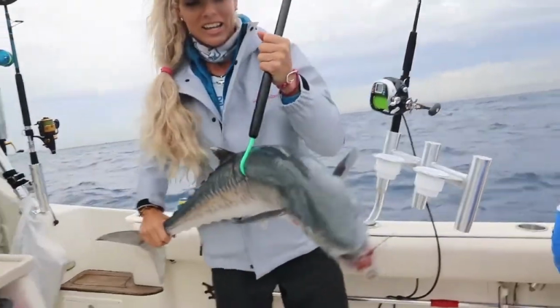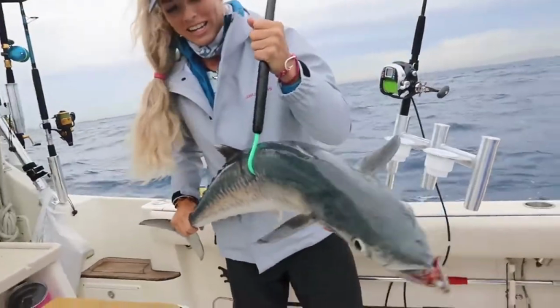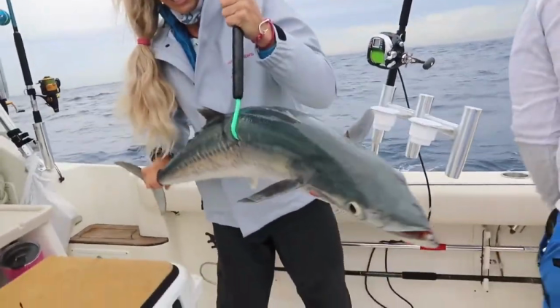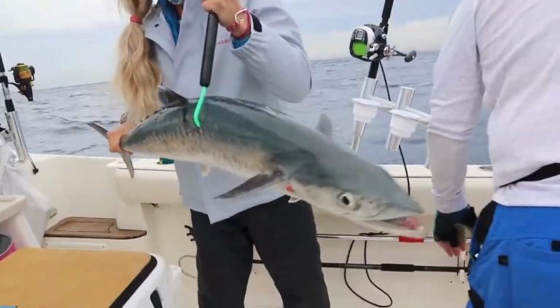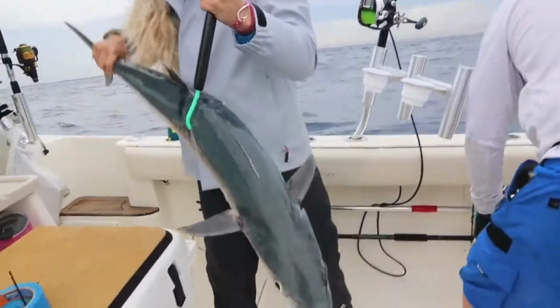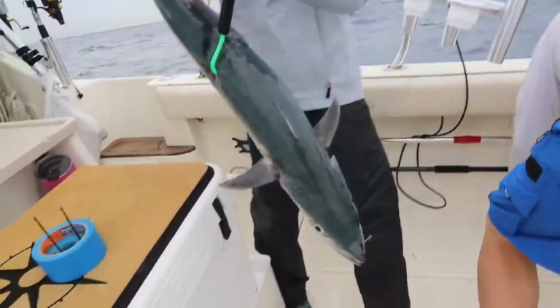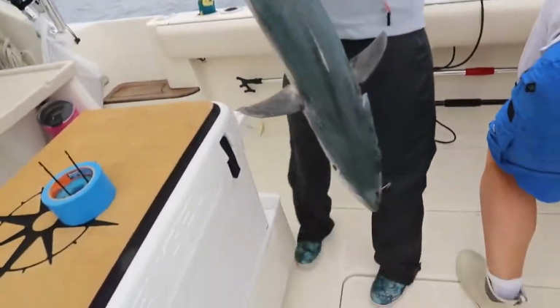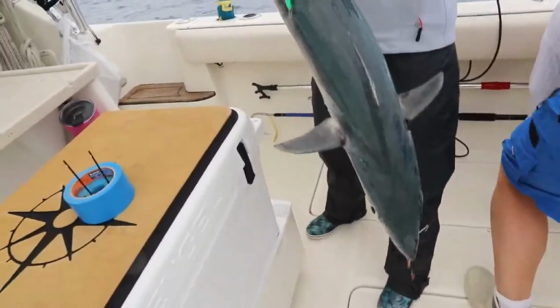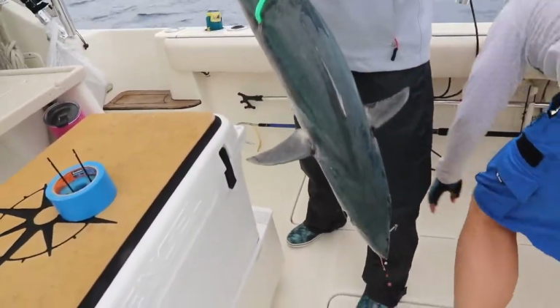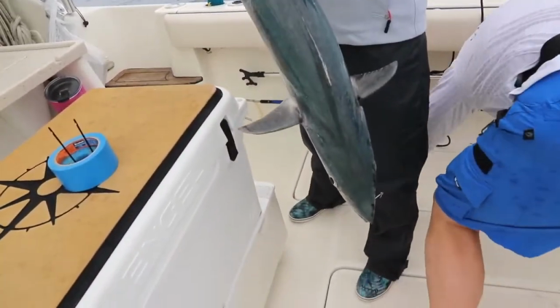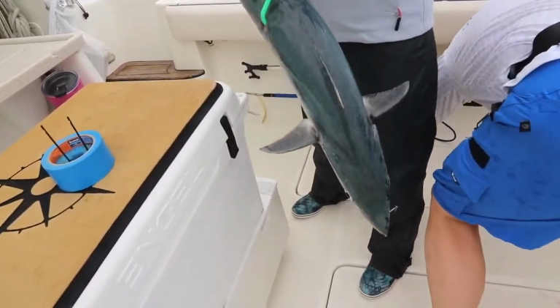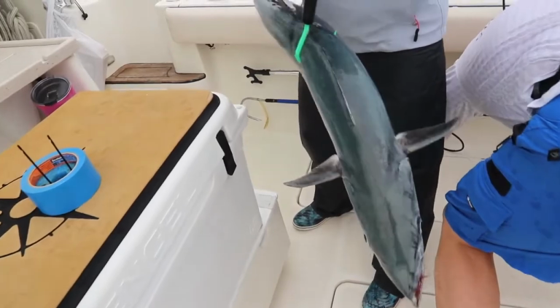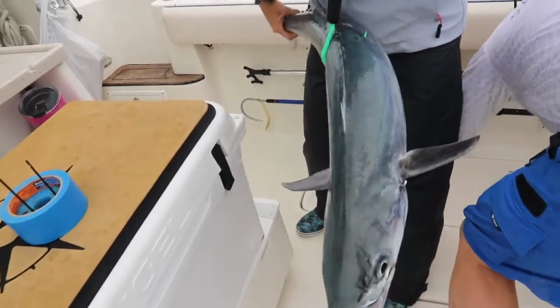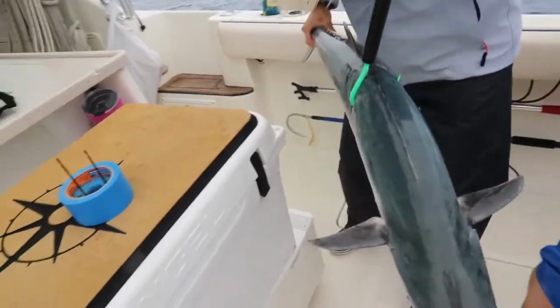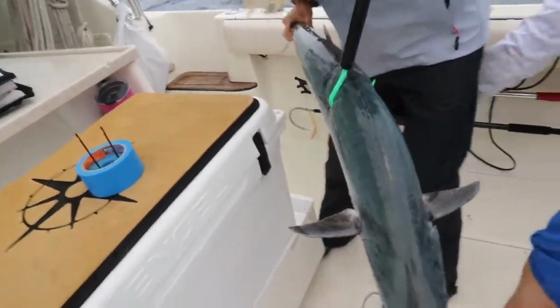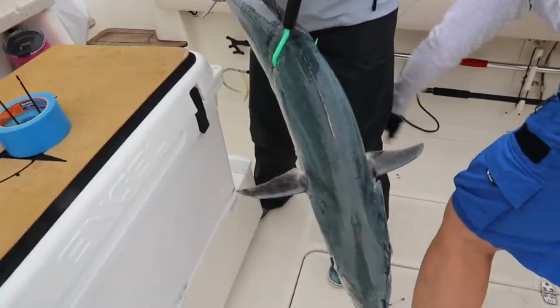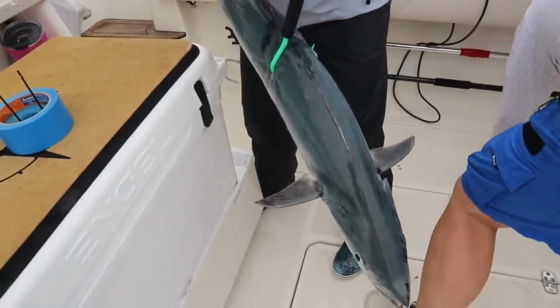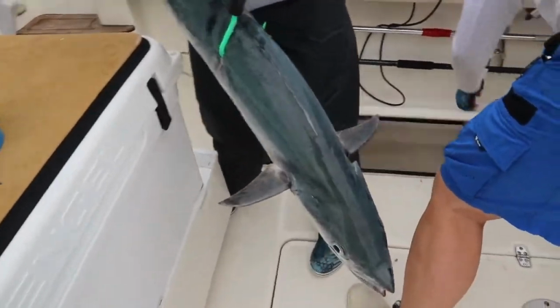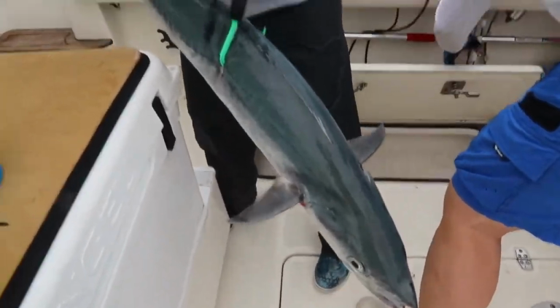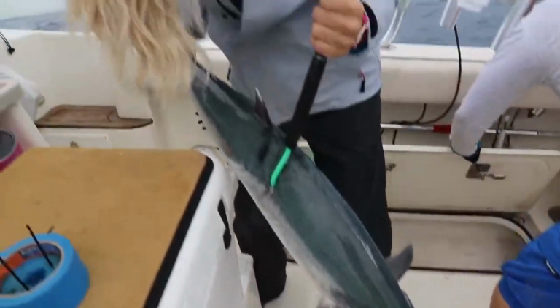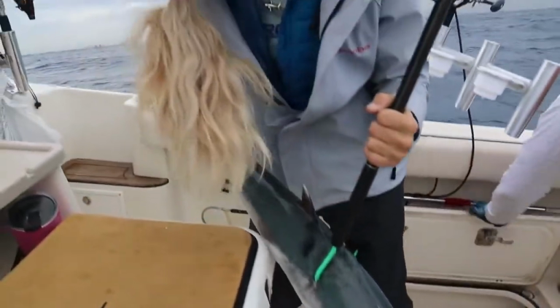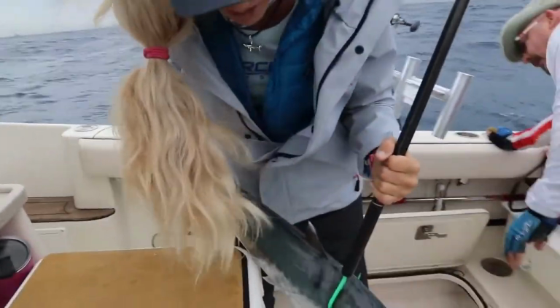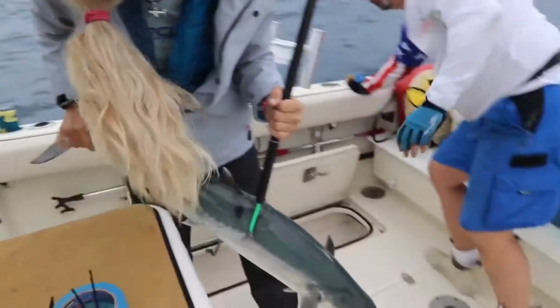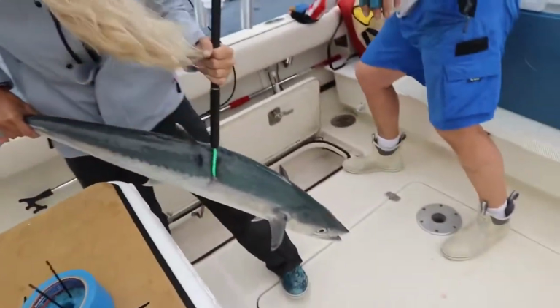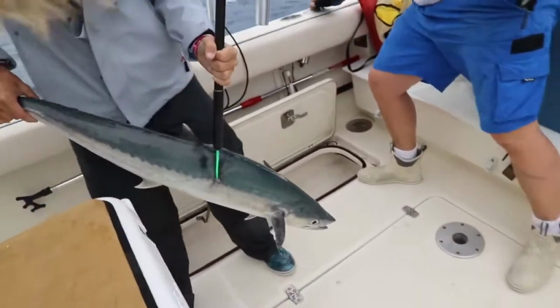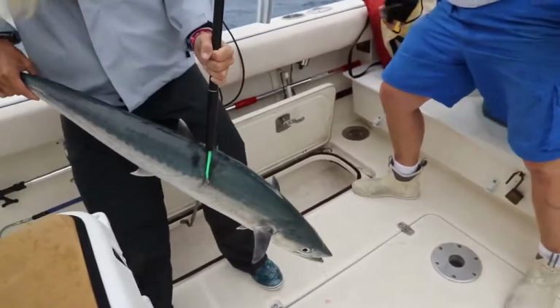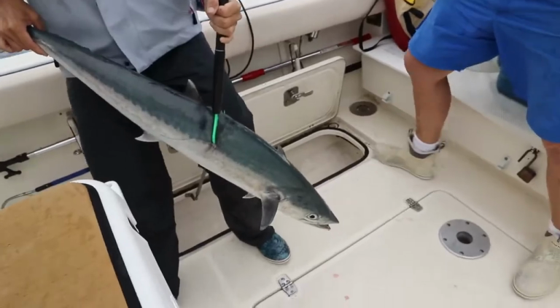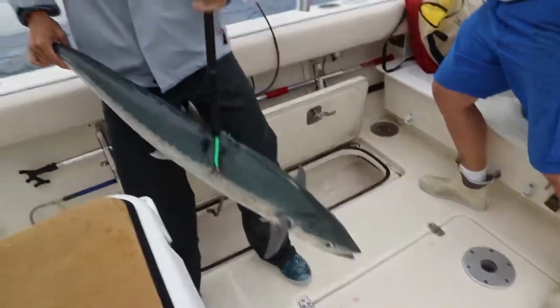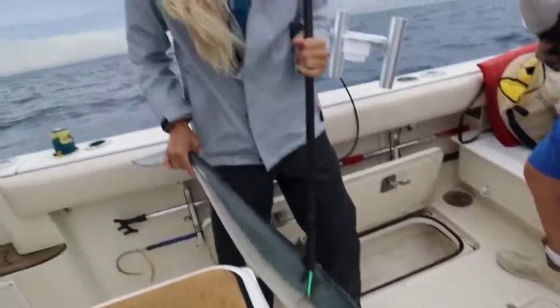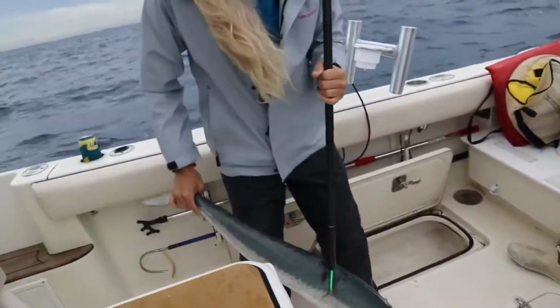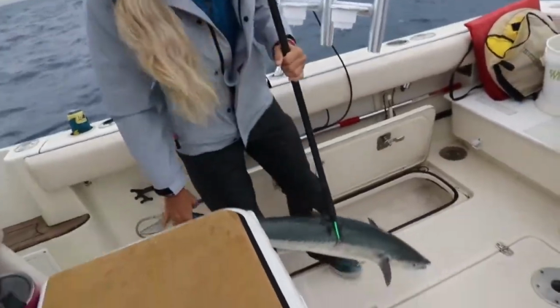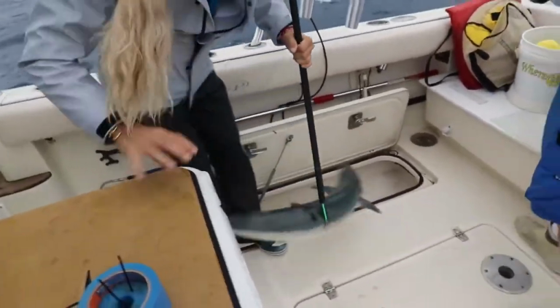Solid king — he's a fat chunky kingfish. Look at that guy, he's all lit up. Really gorgeous. He's got nice blue colors and green colors to him. Solid fish y'all, woo-hoo!